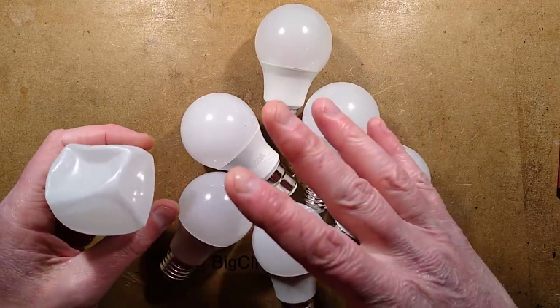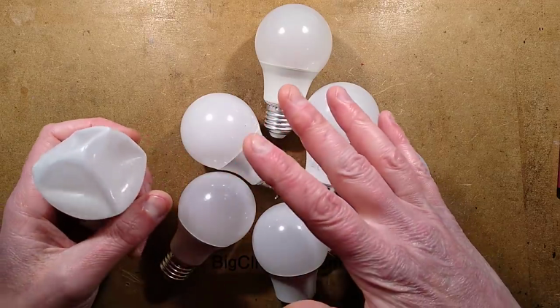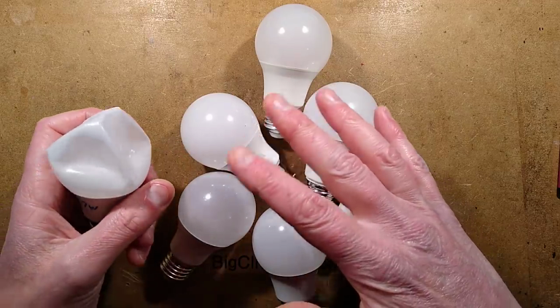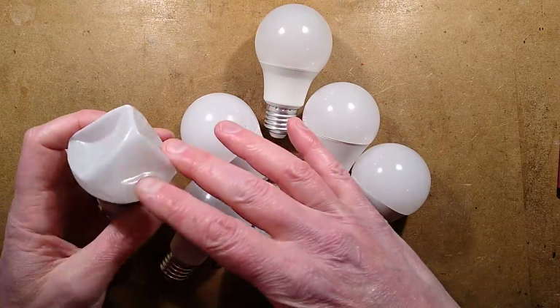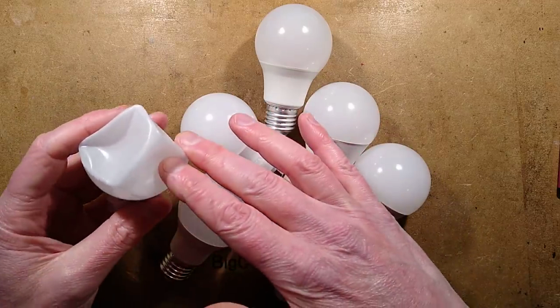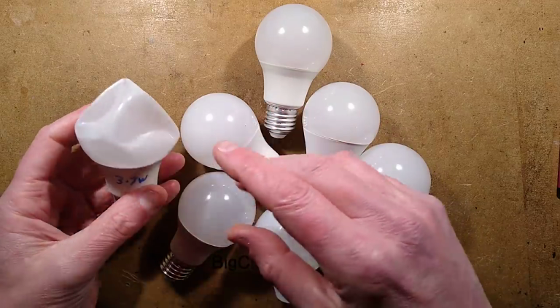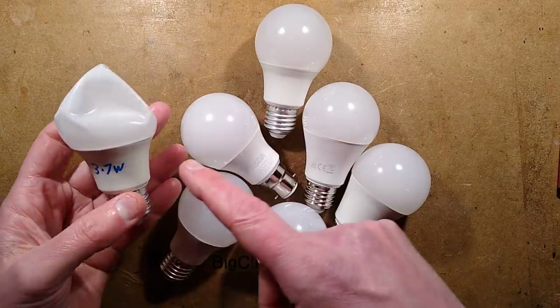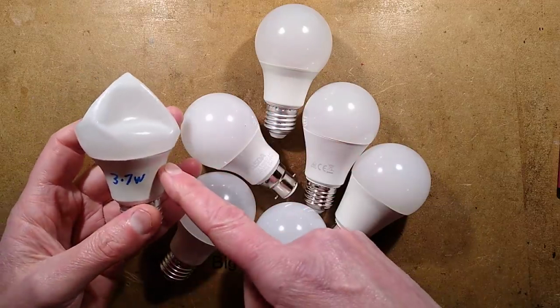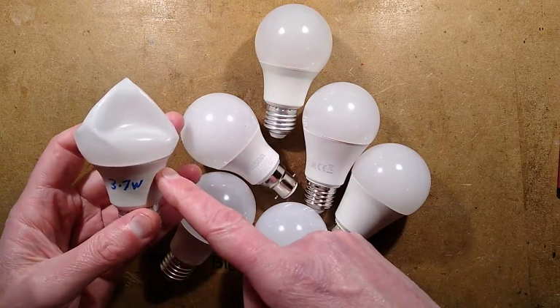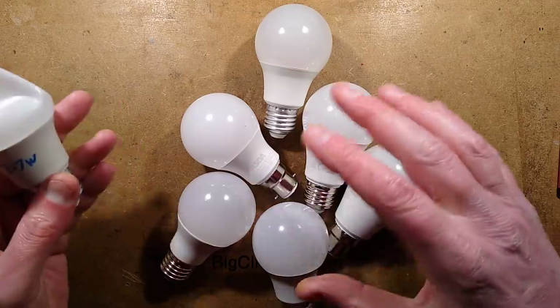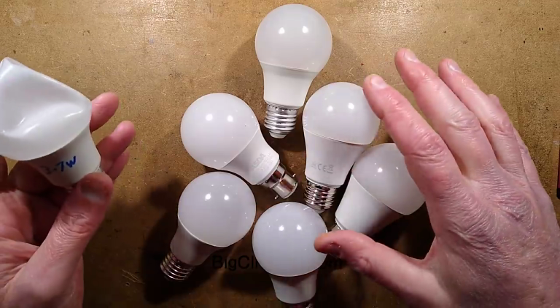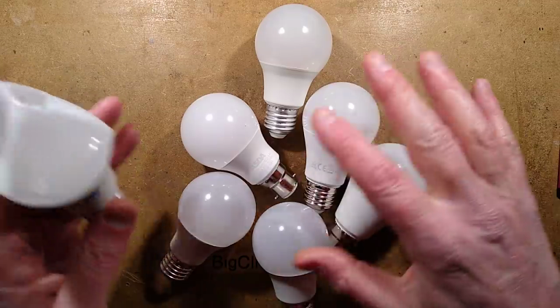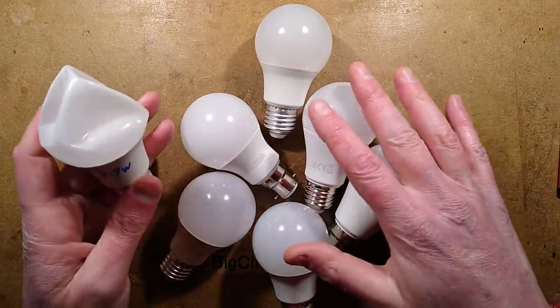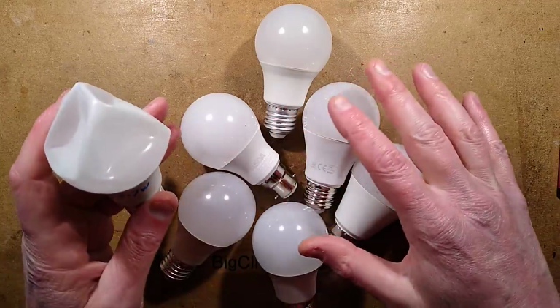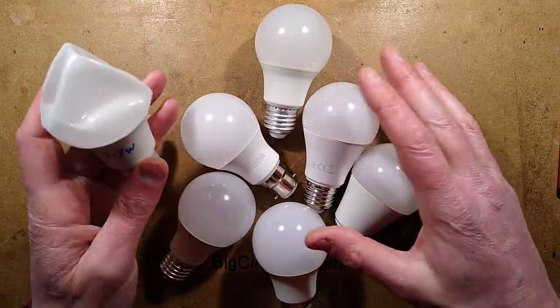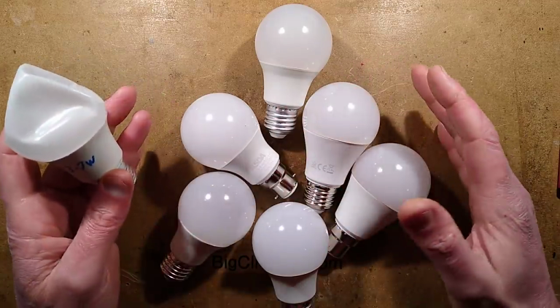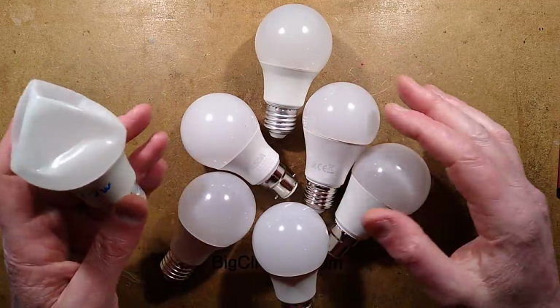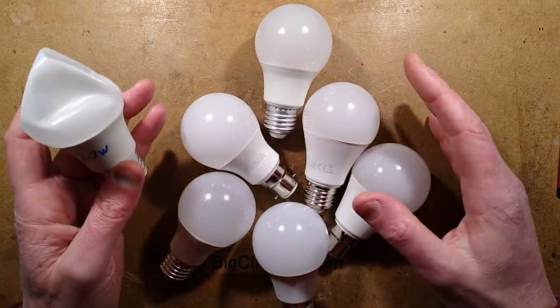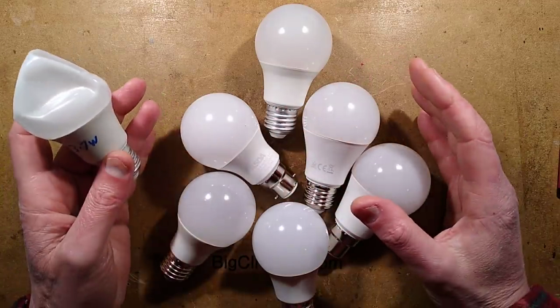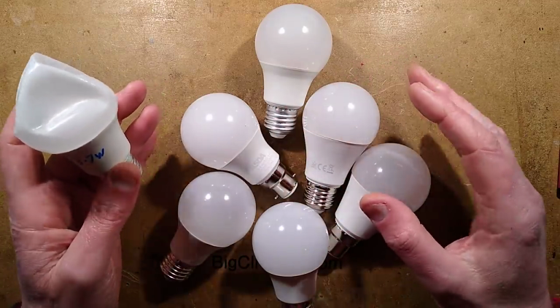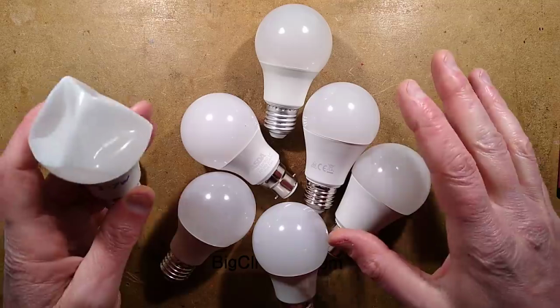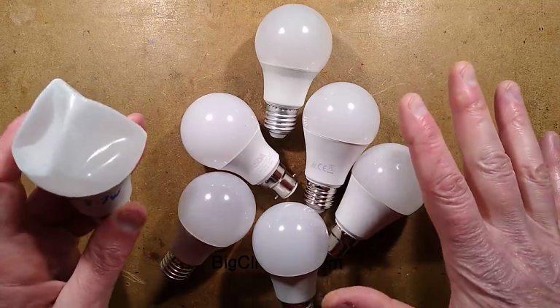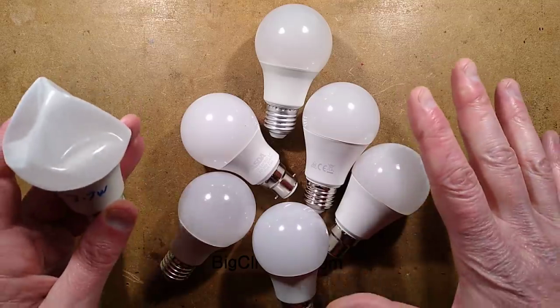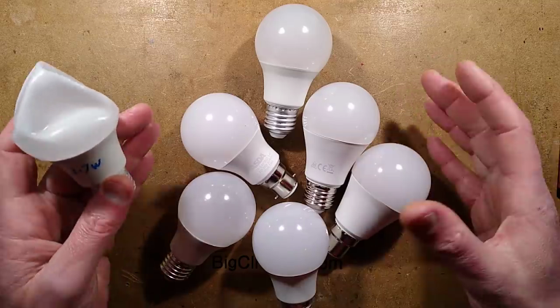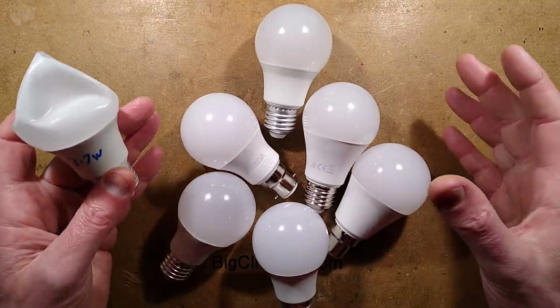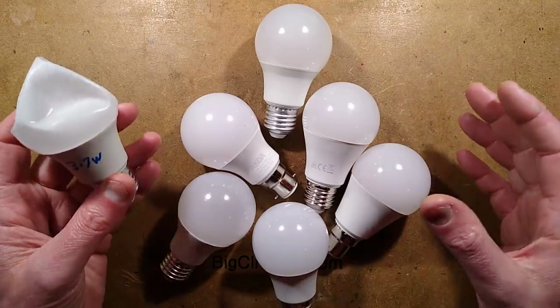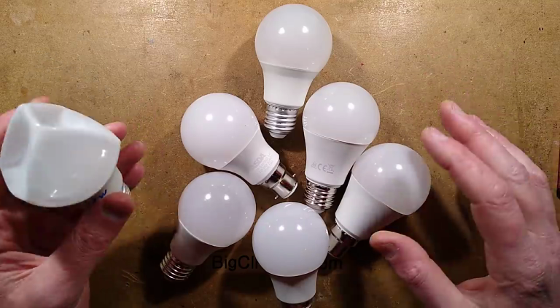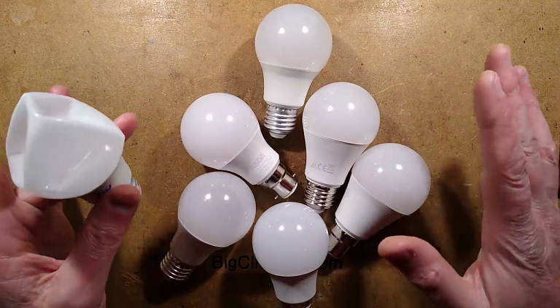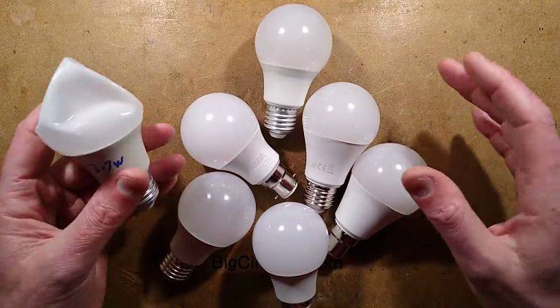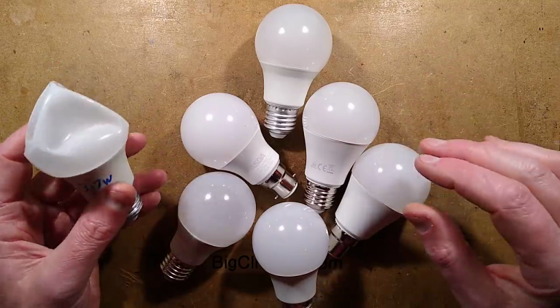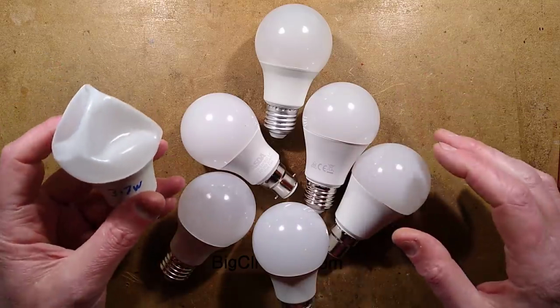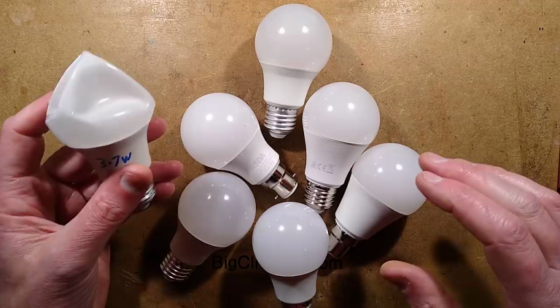It's going to last a lot longer because it's not being grilled. These lamps all have one thing in common - they're all from different manufacturers, but they are pushing the LEDs to the limit. These lamps are designed to fail and you can hack them. That's part of this video.